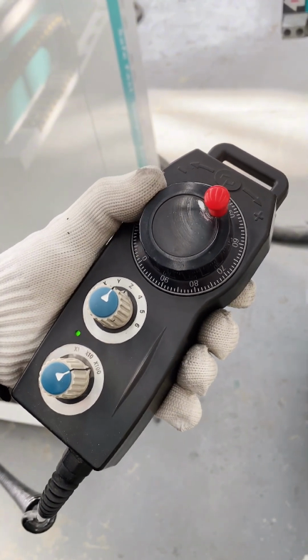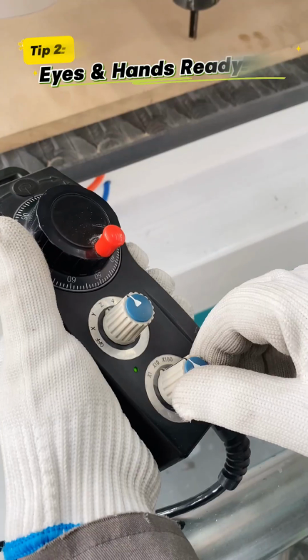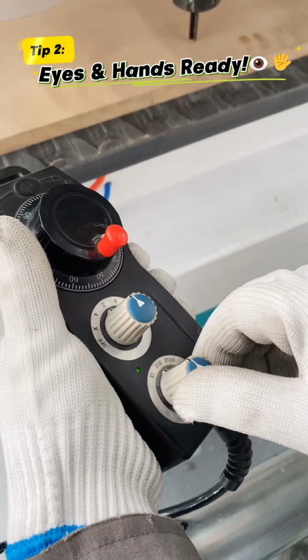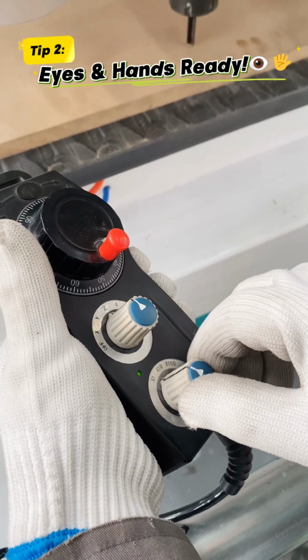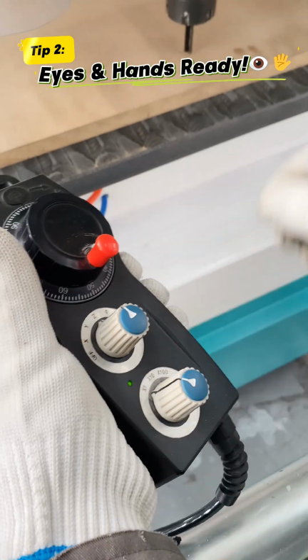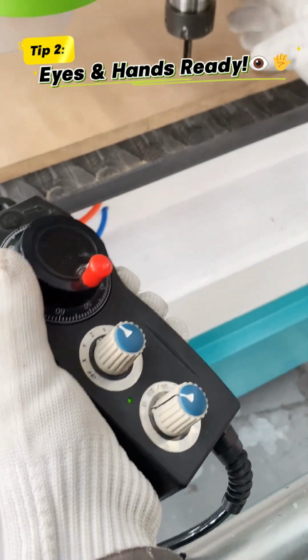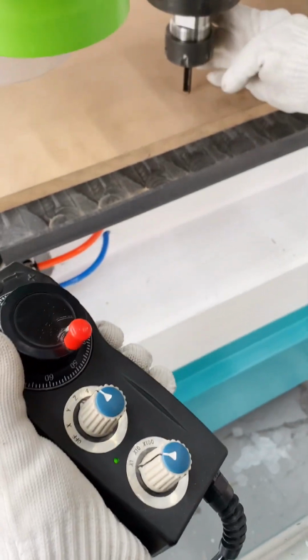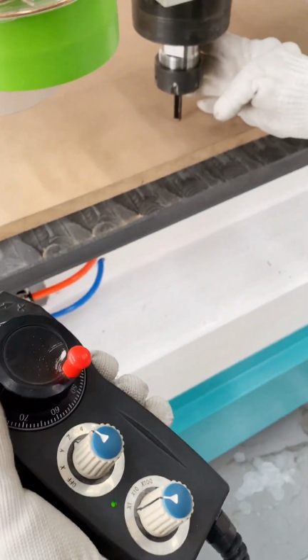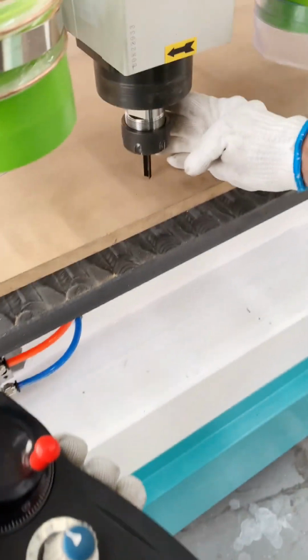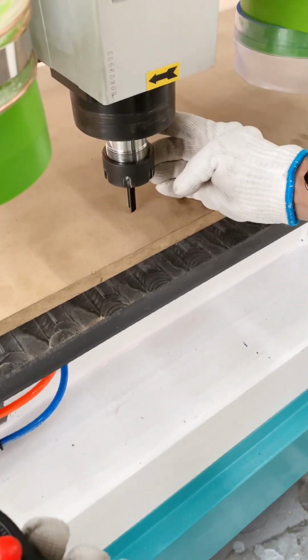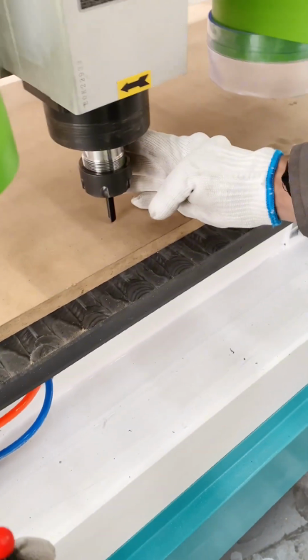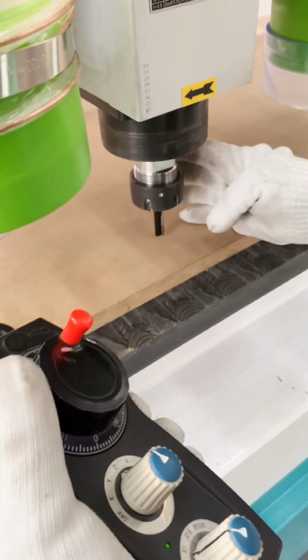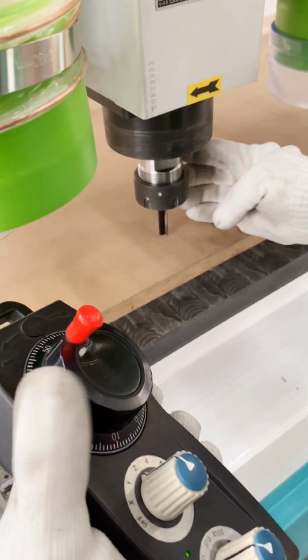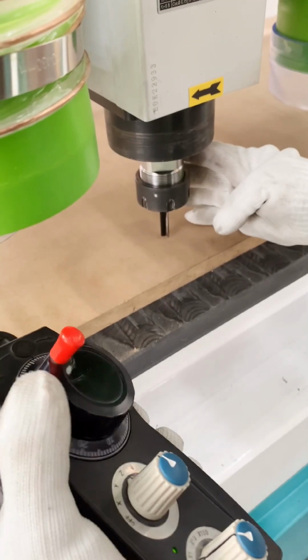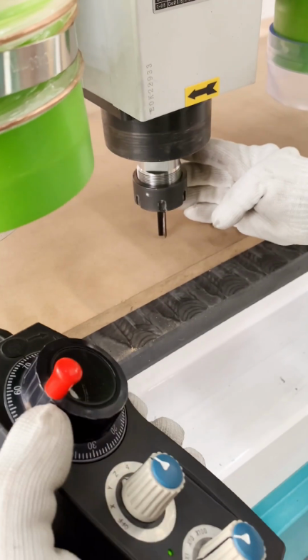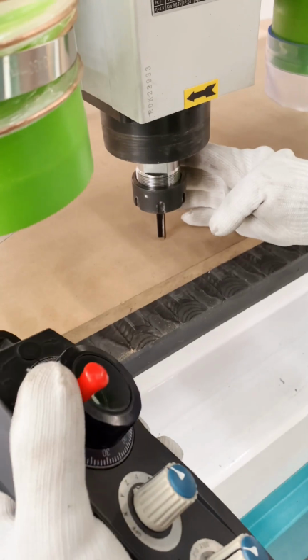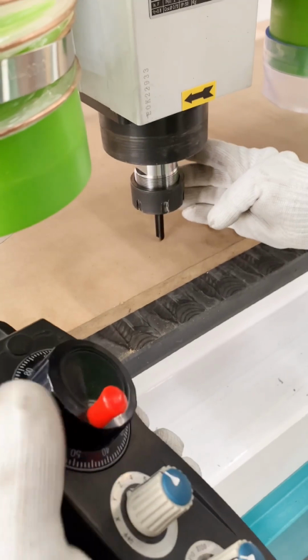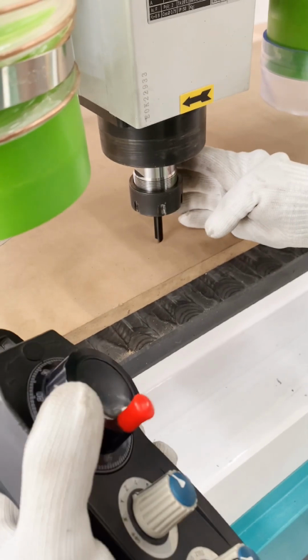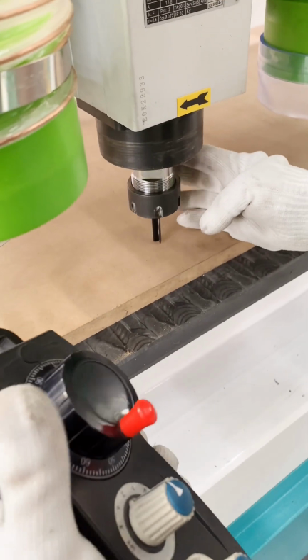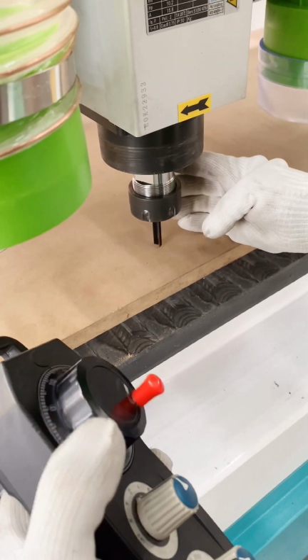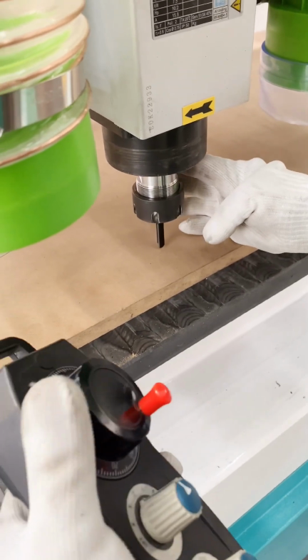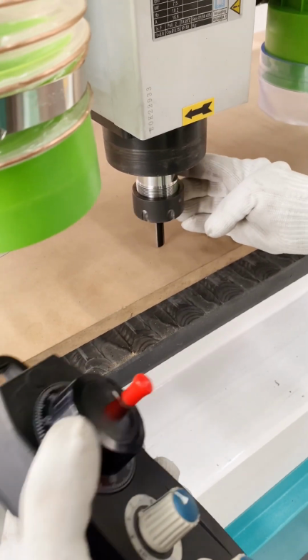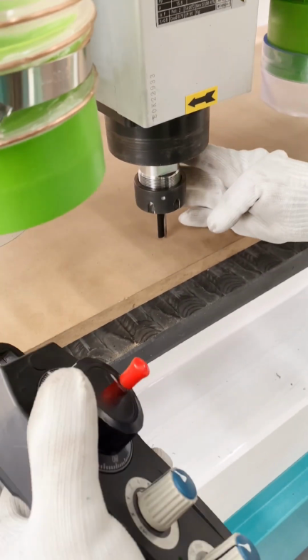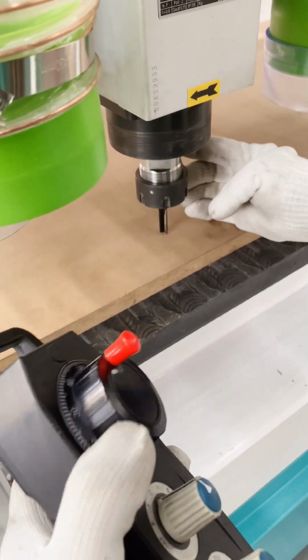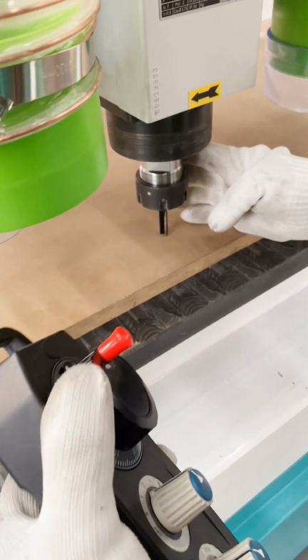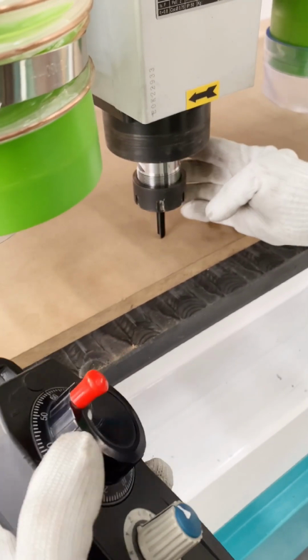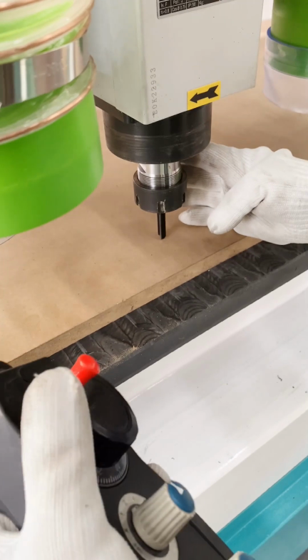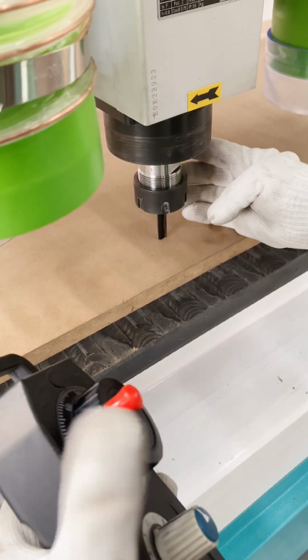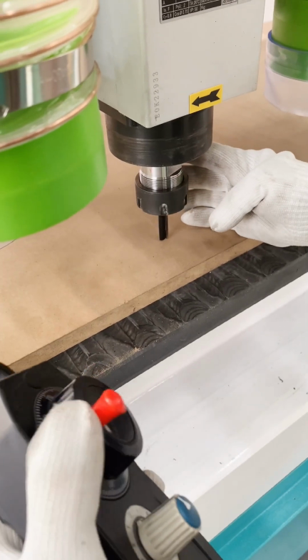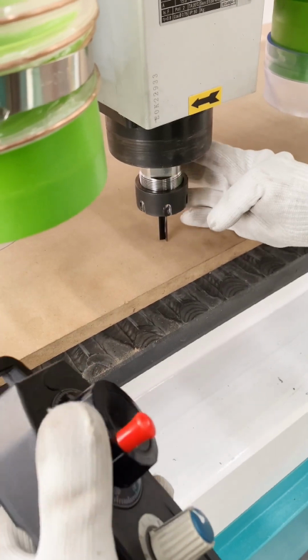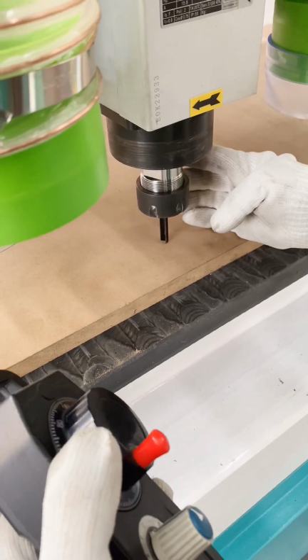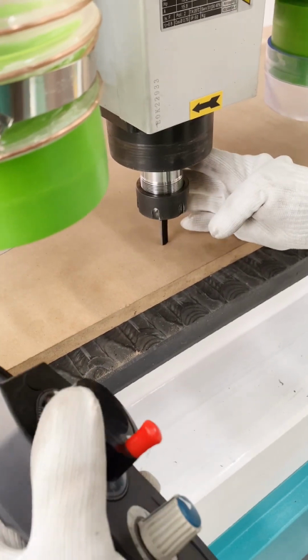Tip 2: Eyes and hands ready. Left hand stays on the wheel. Get low — eye level with the tool tip. Keep your right hand near the spindle or ready with the paper. This helps you judge the distance accurately and control the descent.